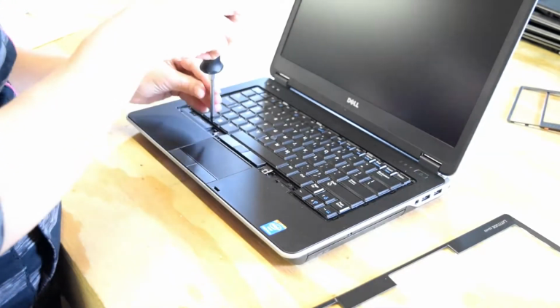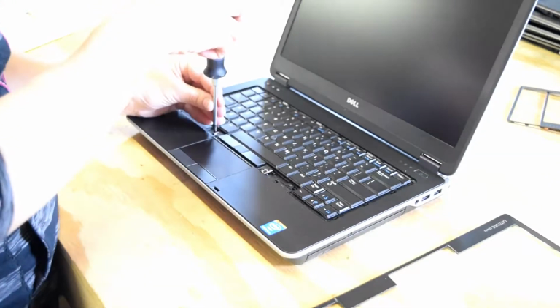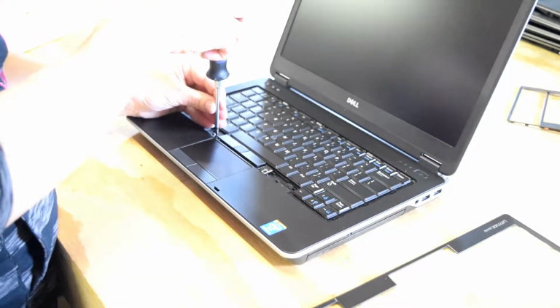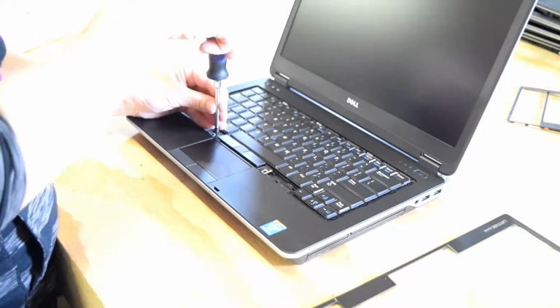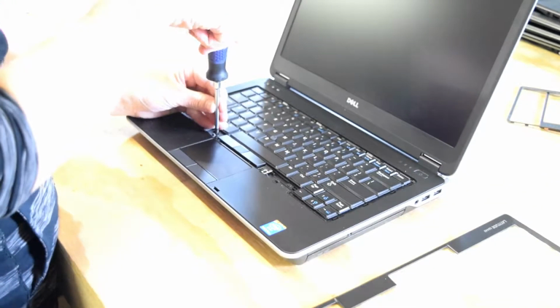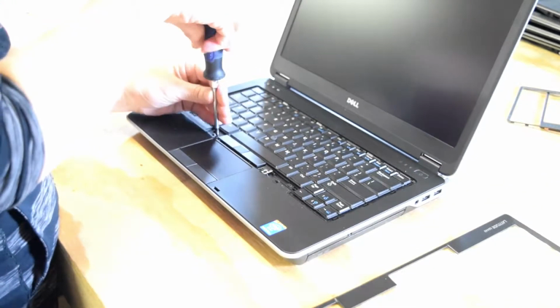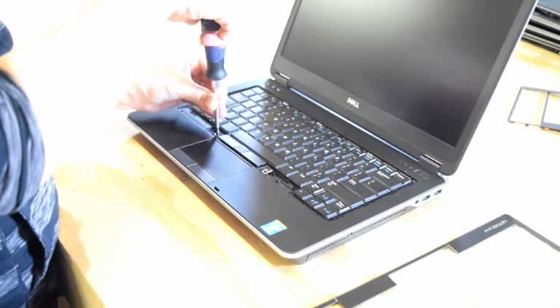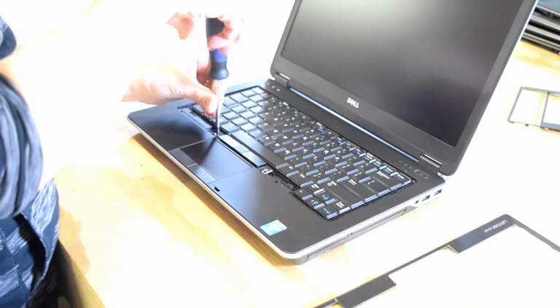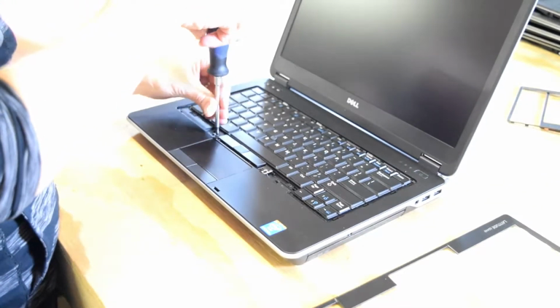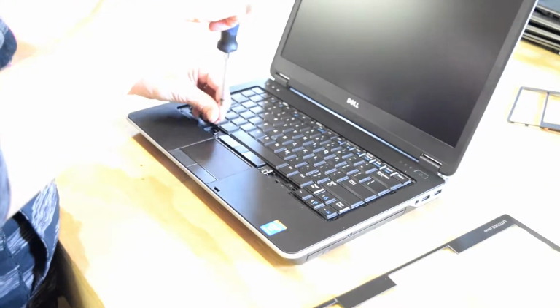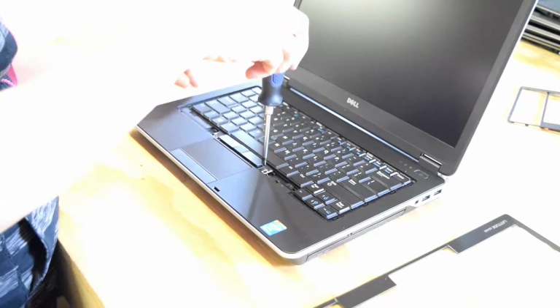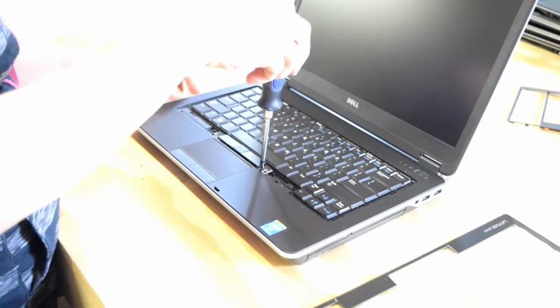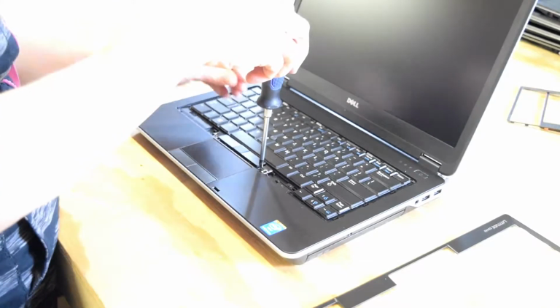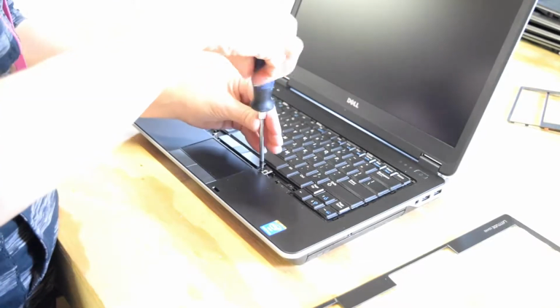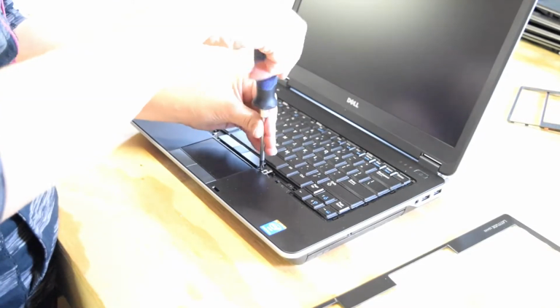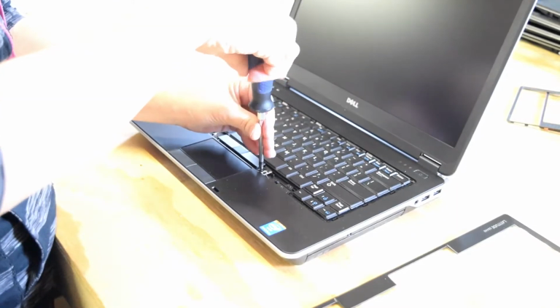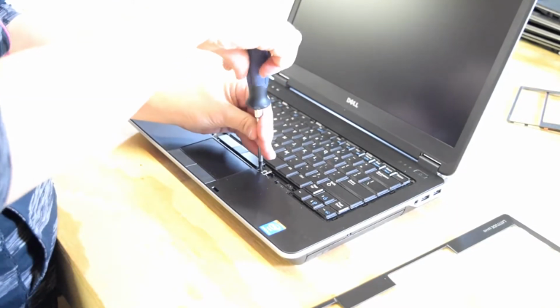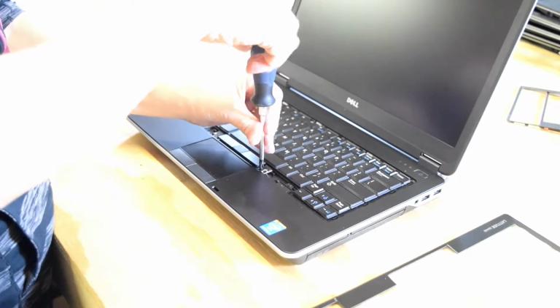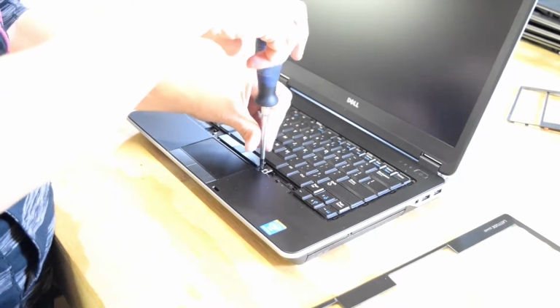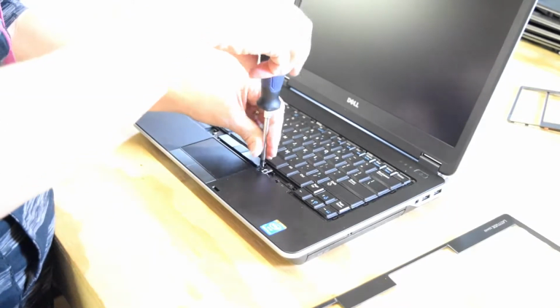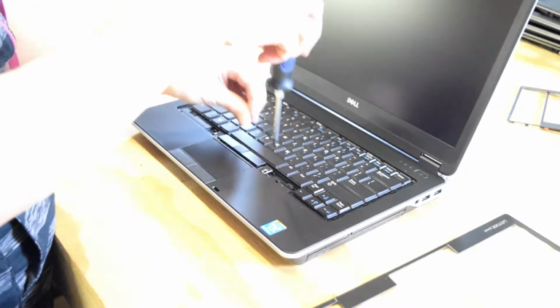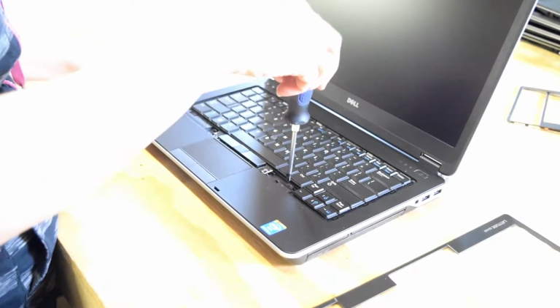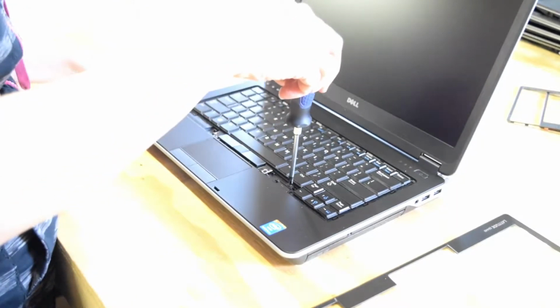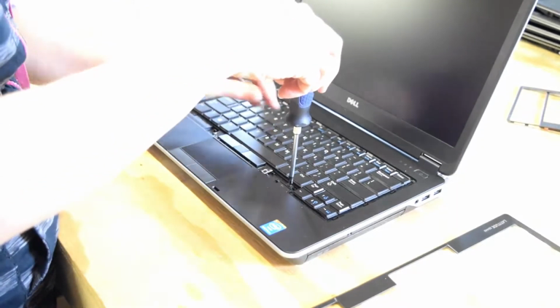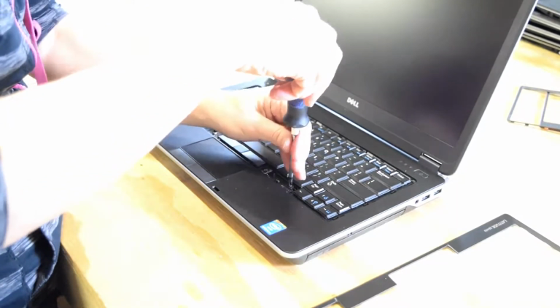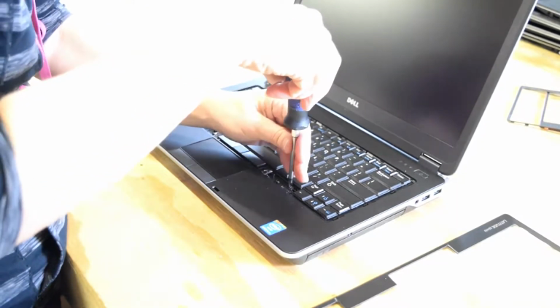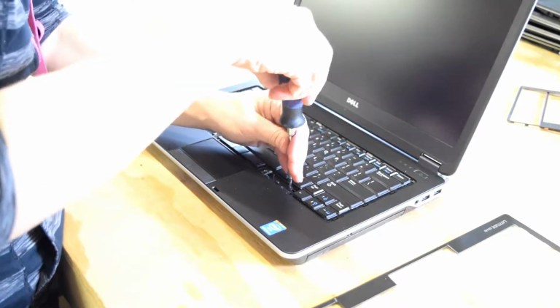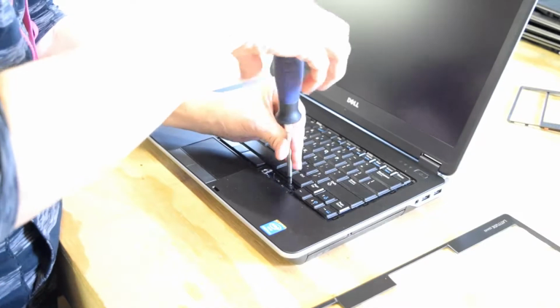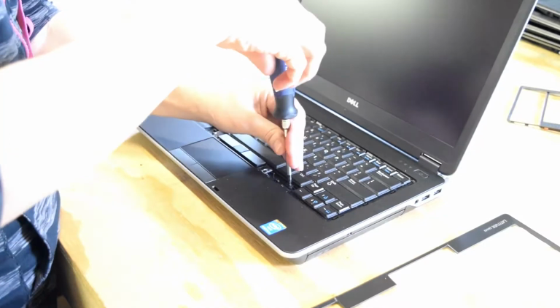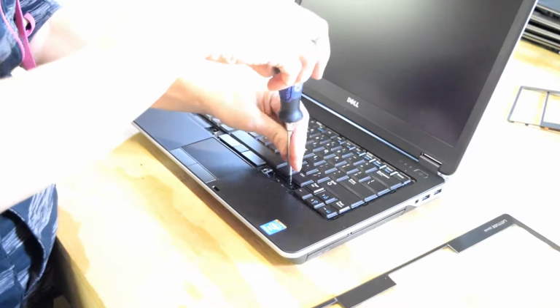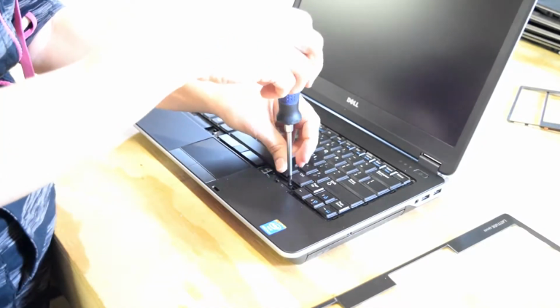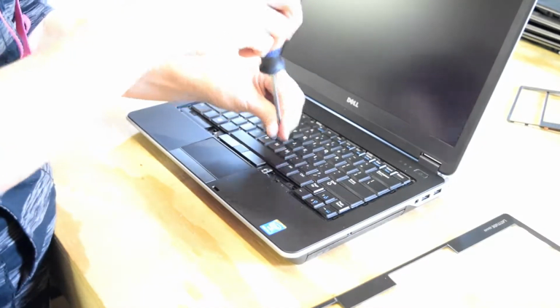Then you've got to remove three screws that become available as soon as you get that plastic retainer off. You can see we take three screws off.